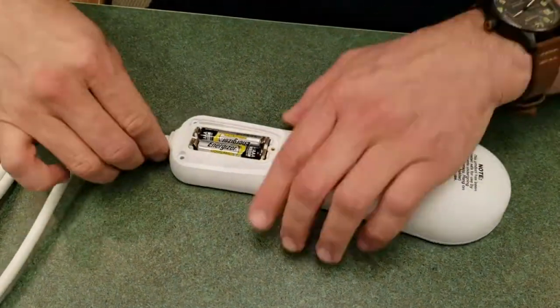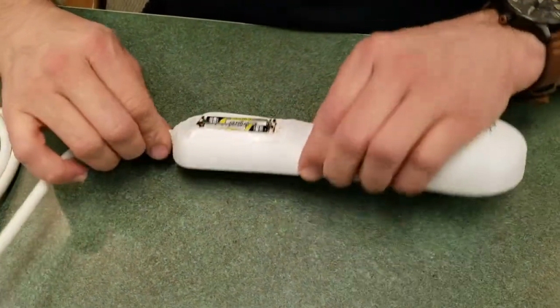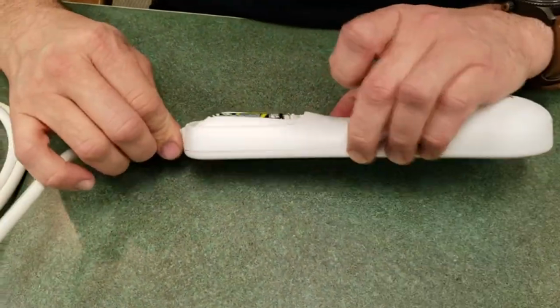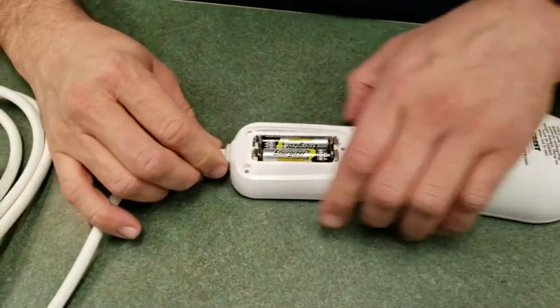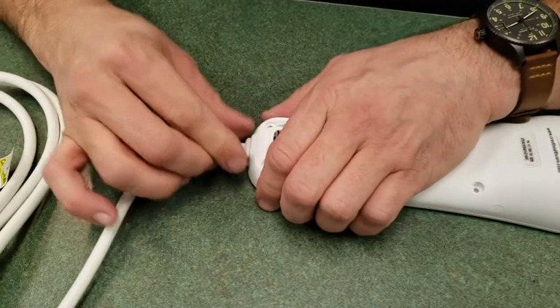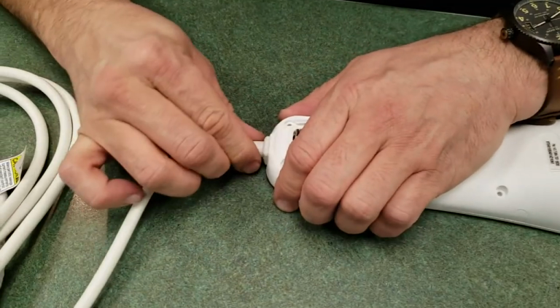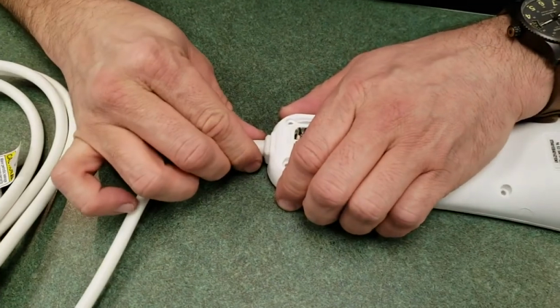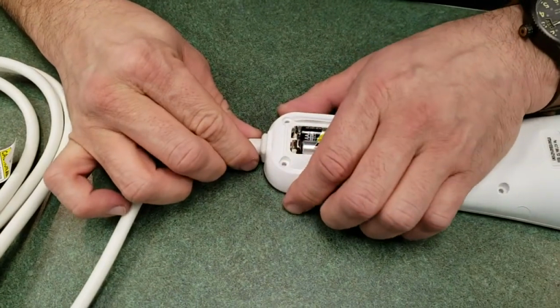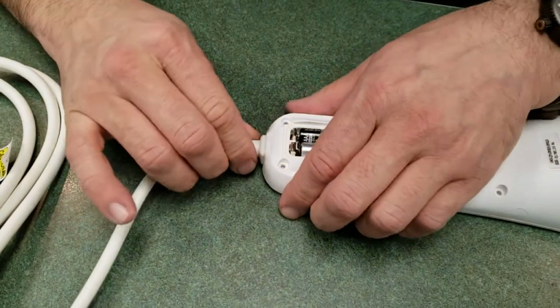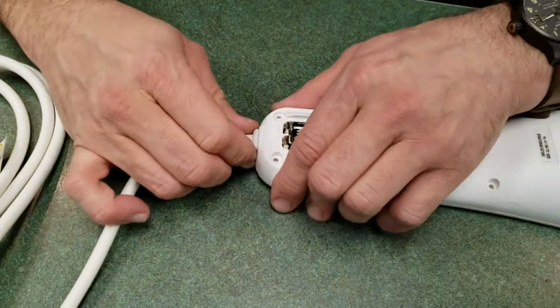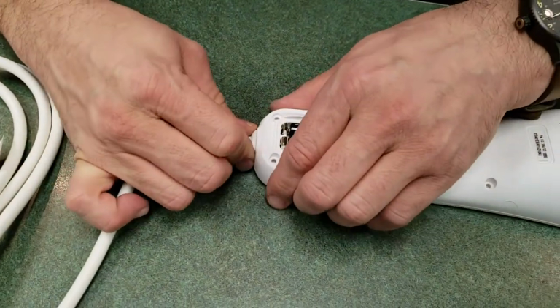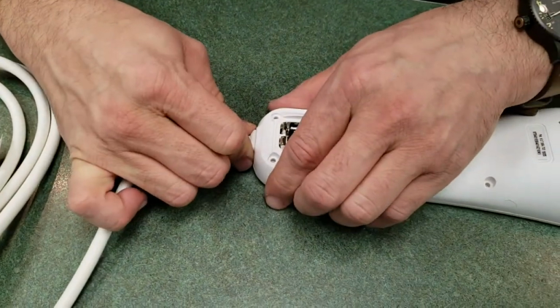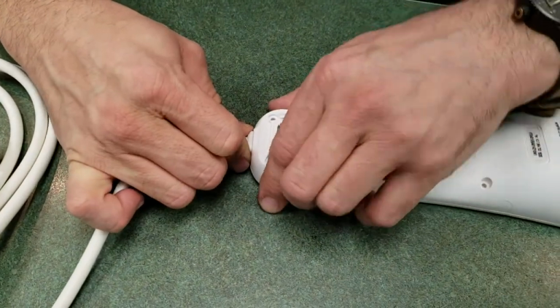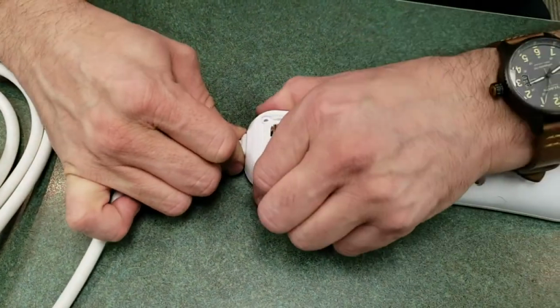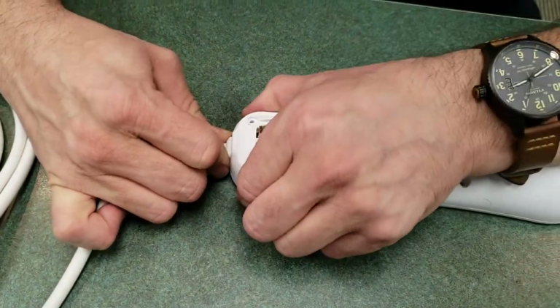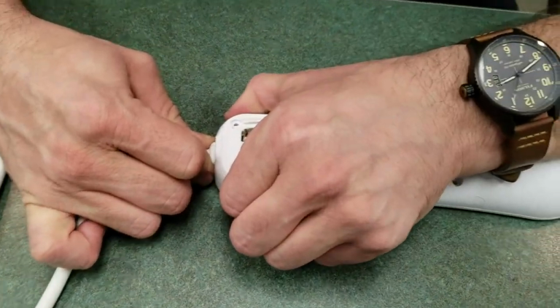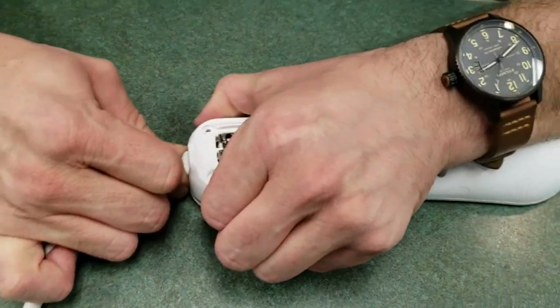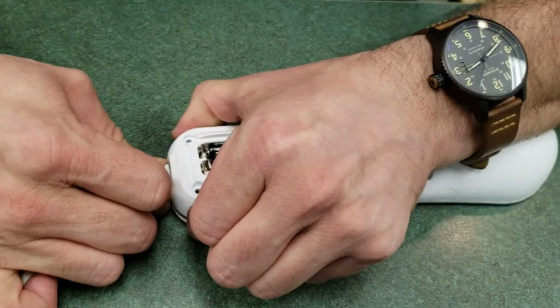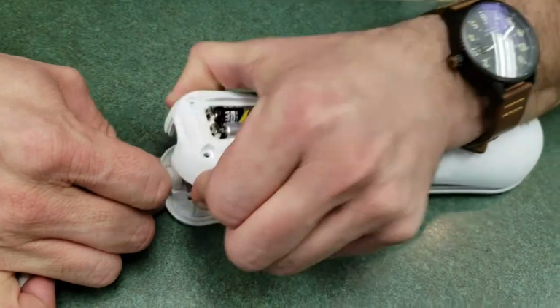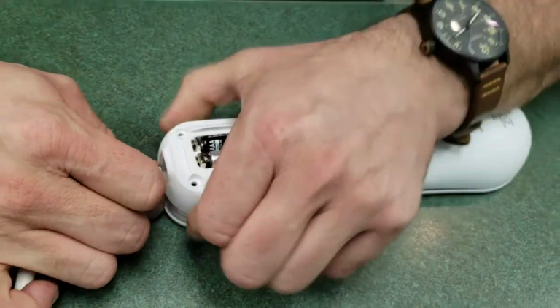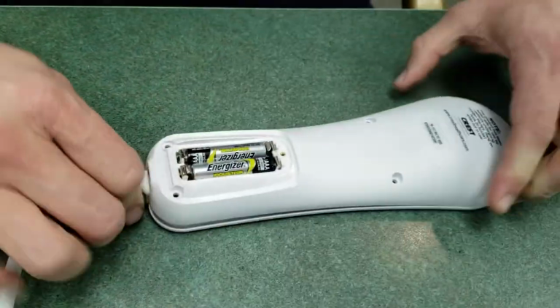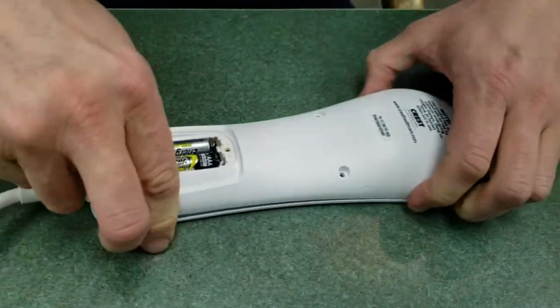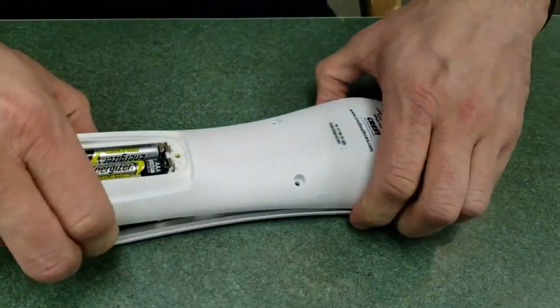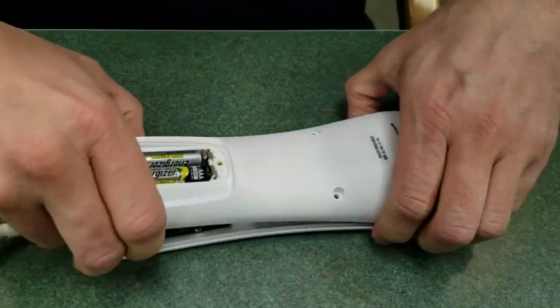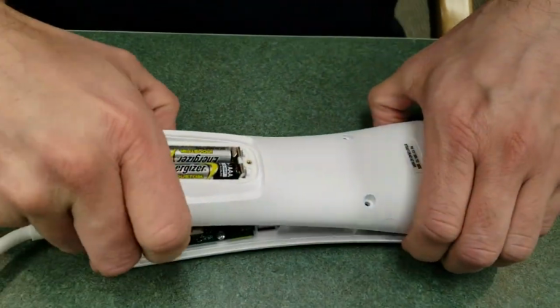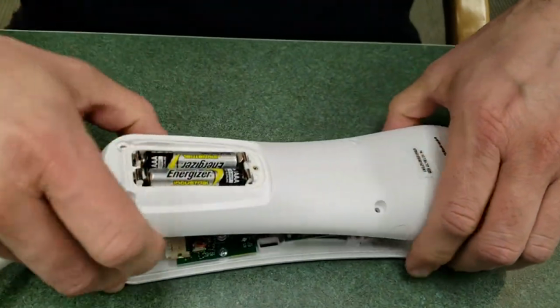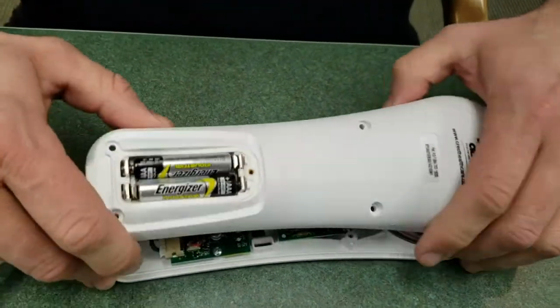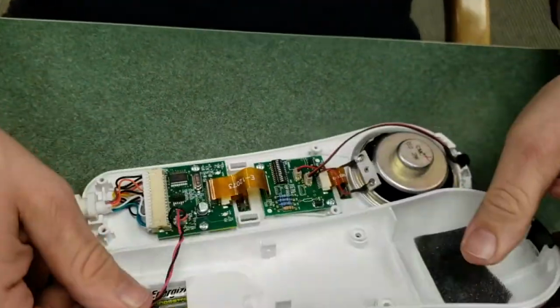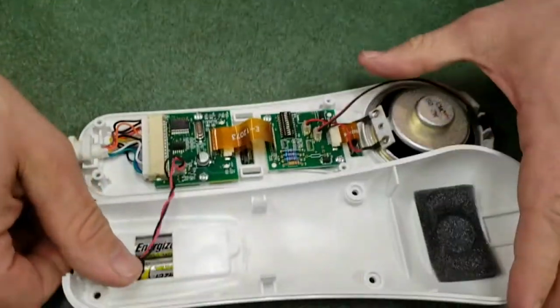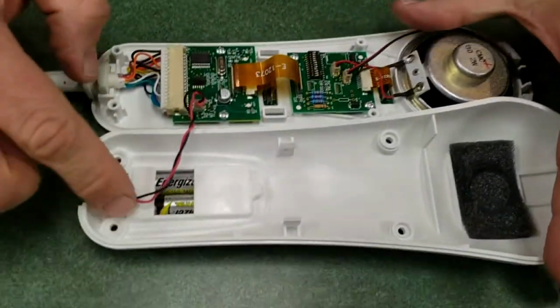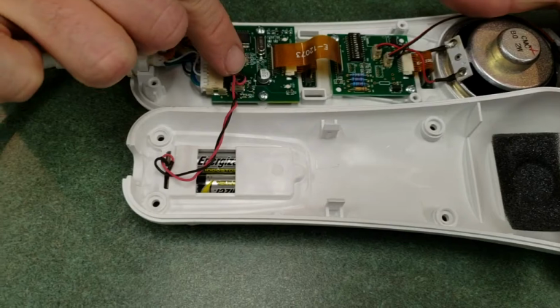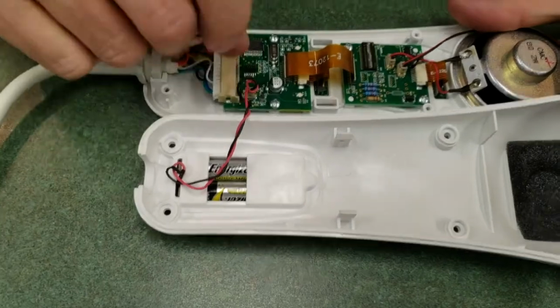To separate the two case halves, hold onto the cable strain relief and push down there and pull the case up. Be careful when it pops so that you don't let it go too far, because the batteries are connected there.